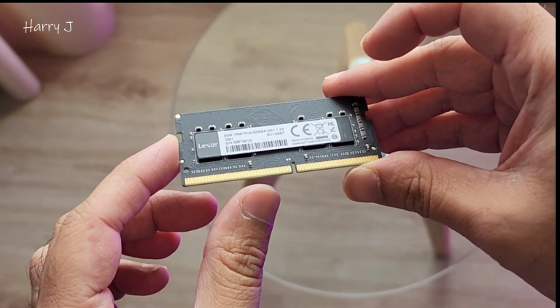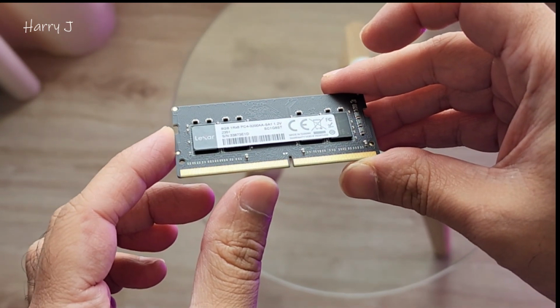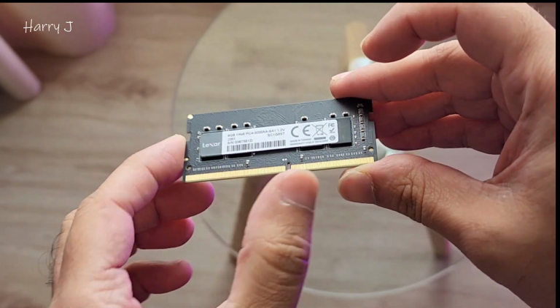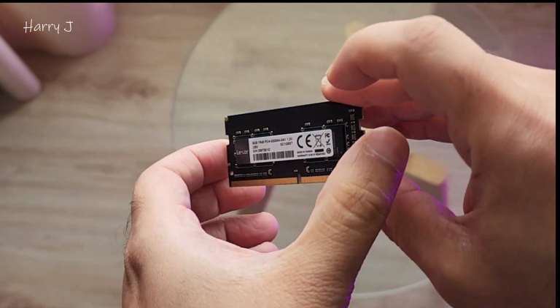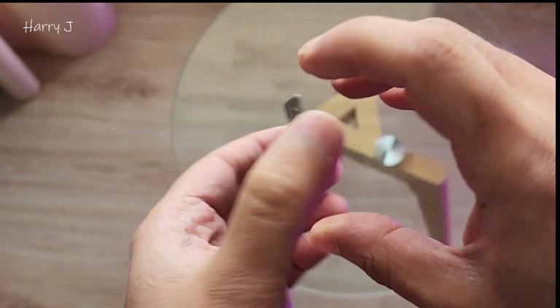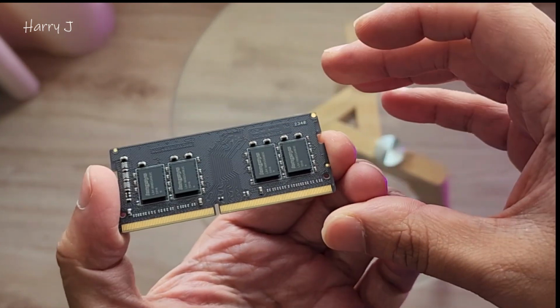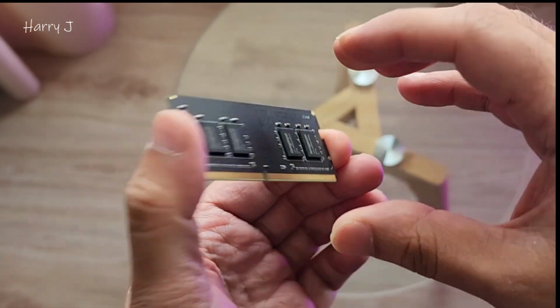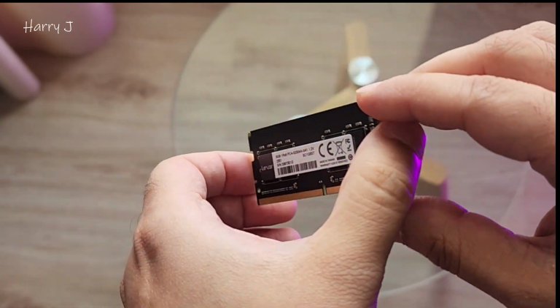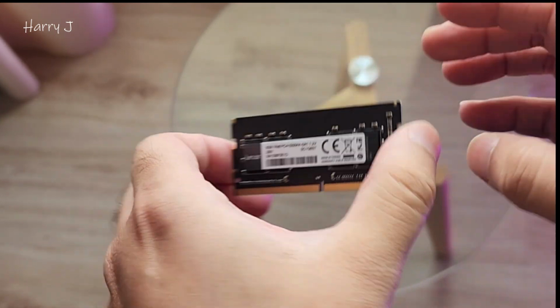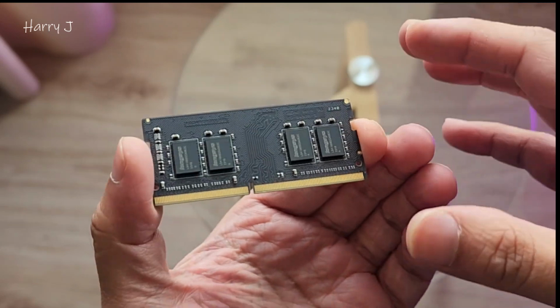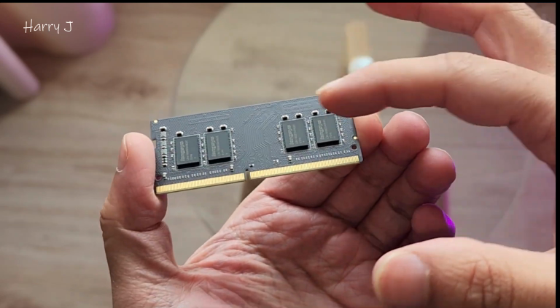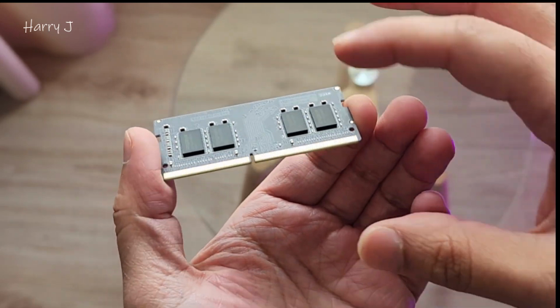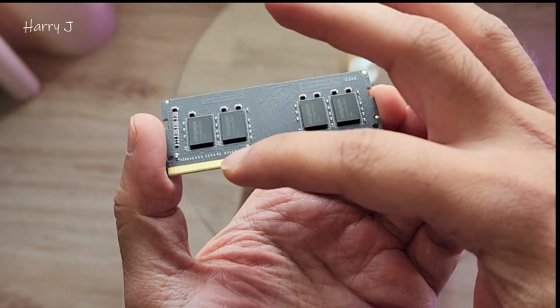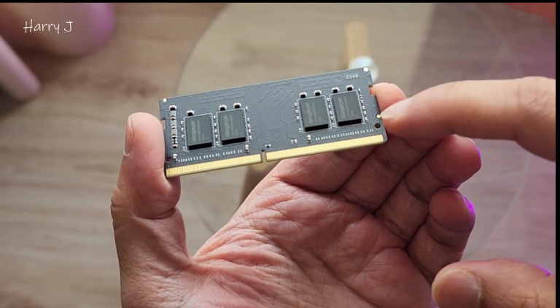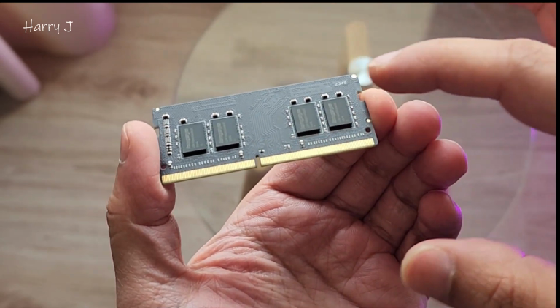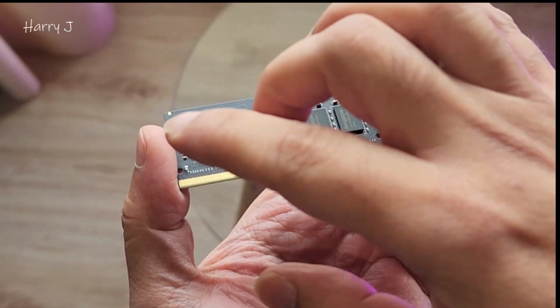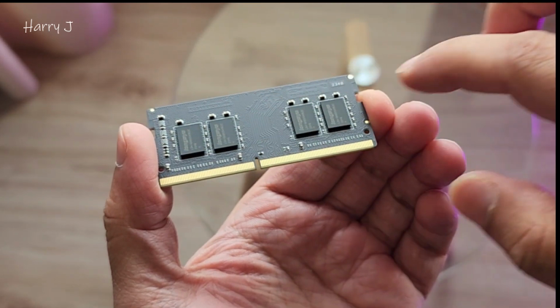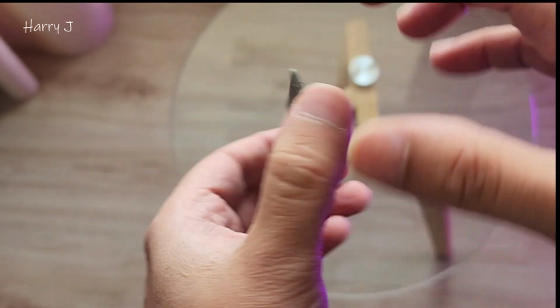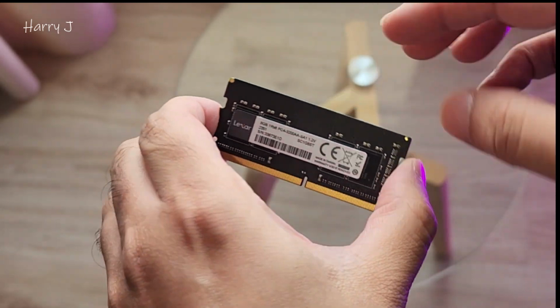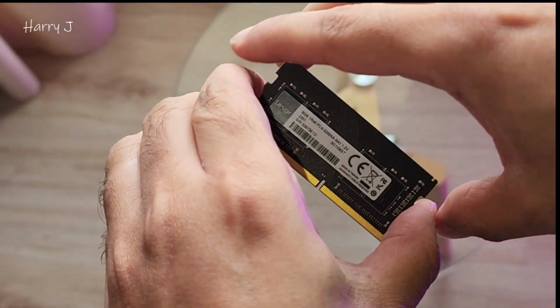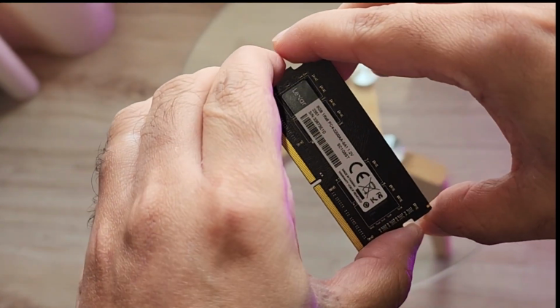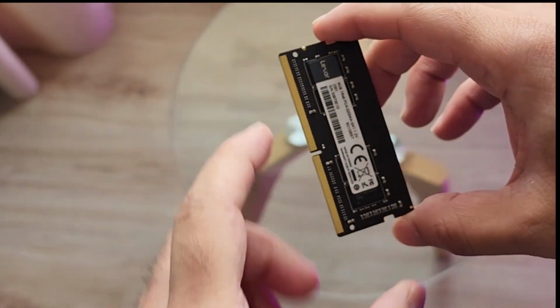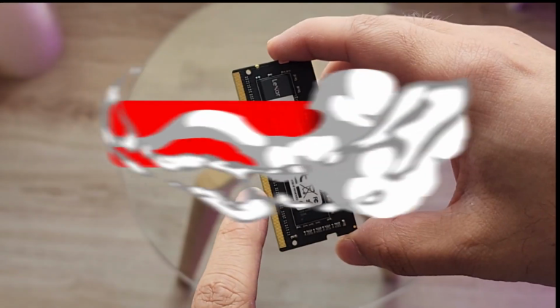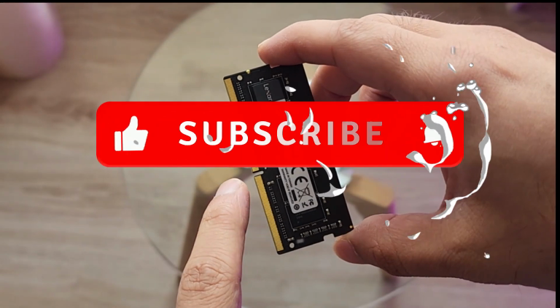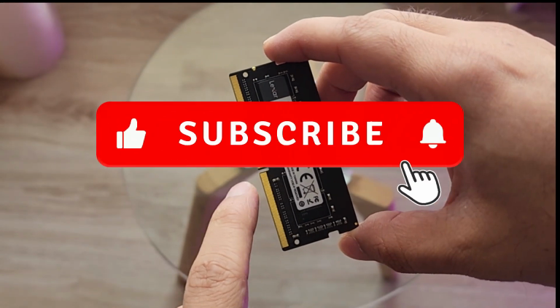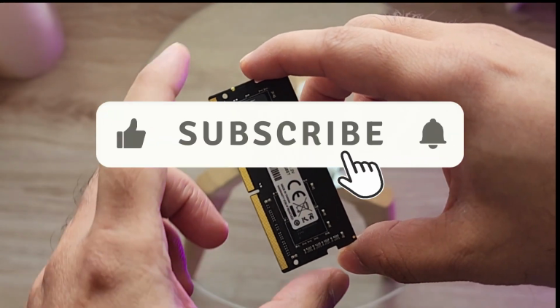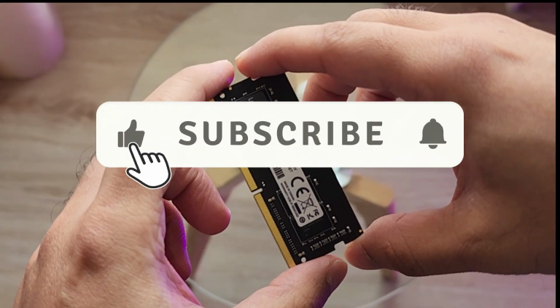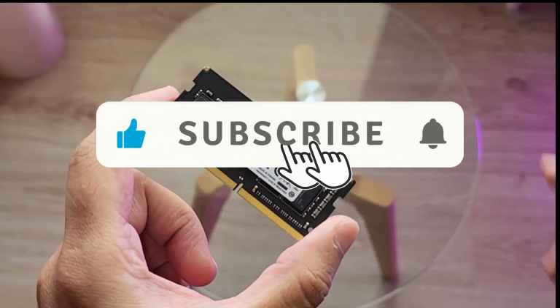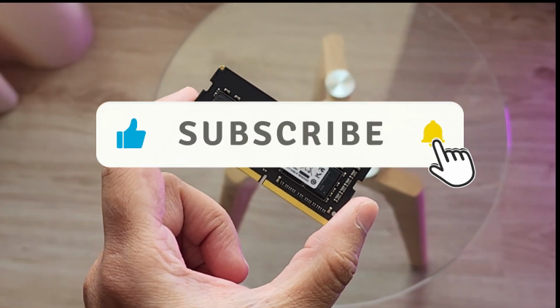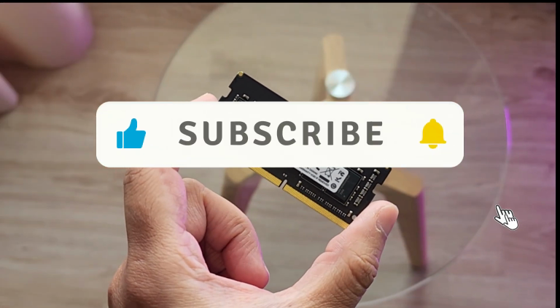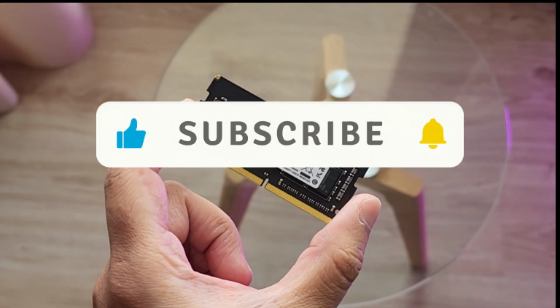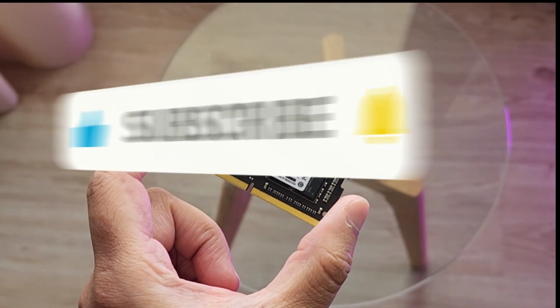You can buy four of them to have 32GB. You can see the RAM has a golden plate here, the chipset in the middle, and the pin is always different from one to another.